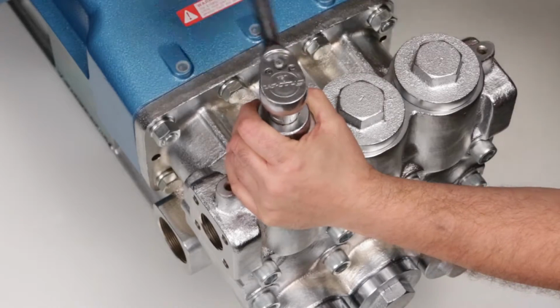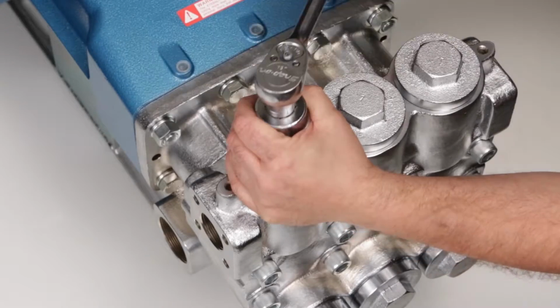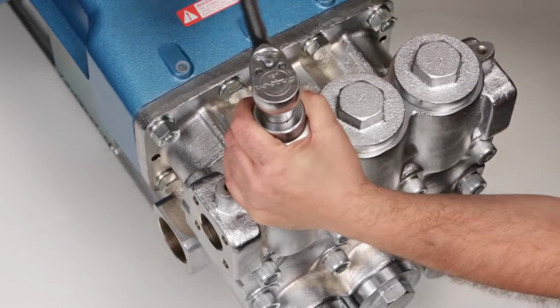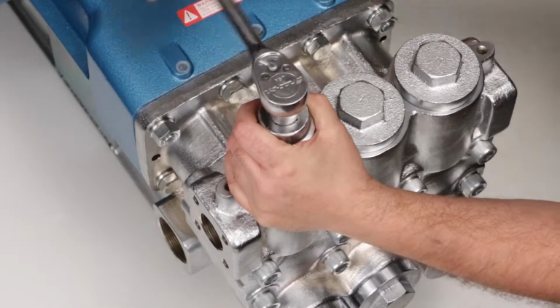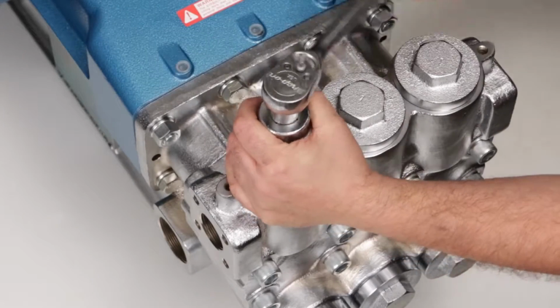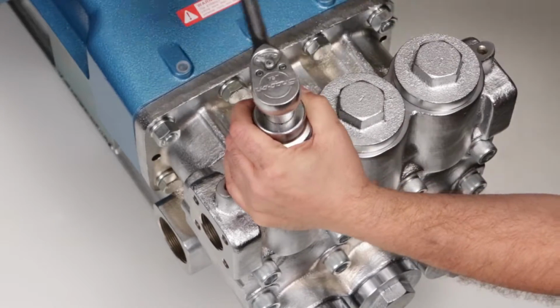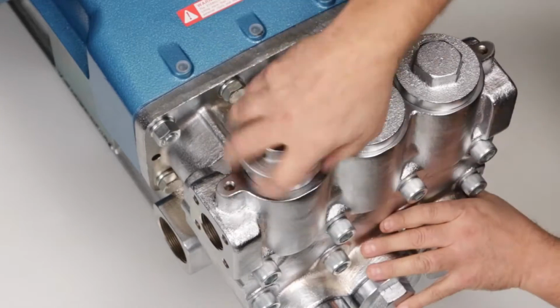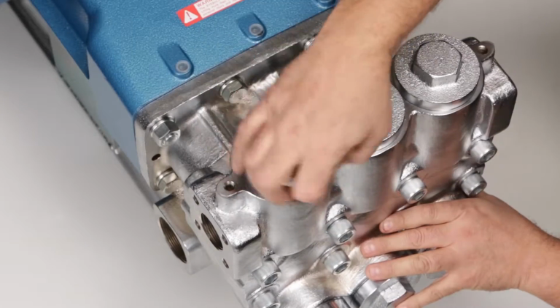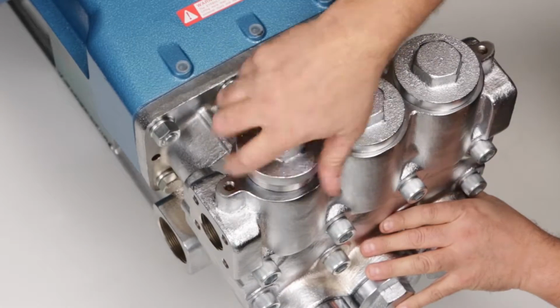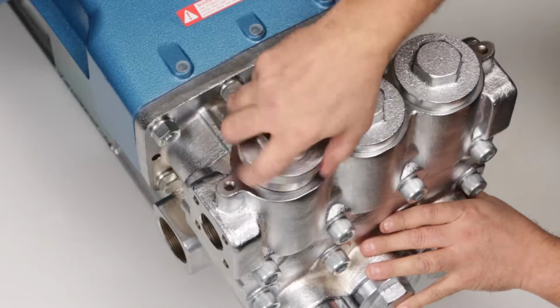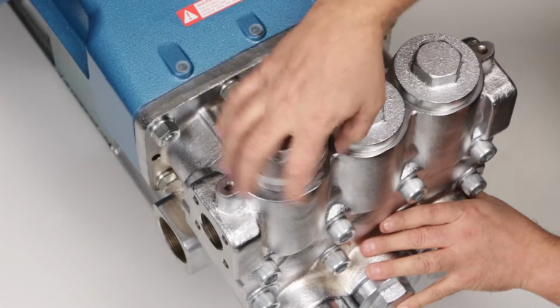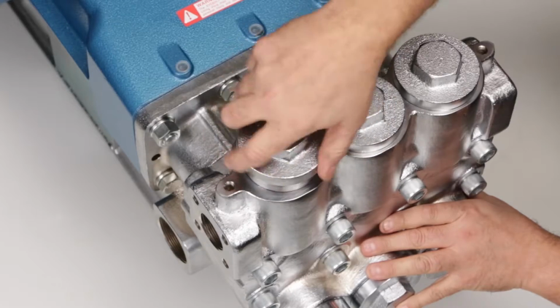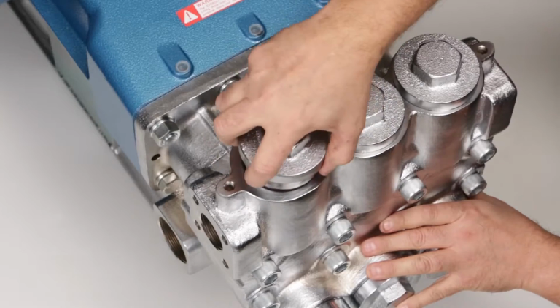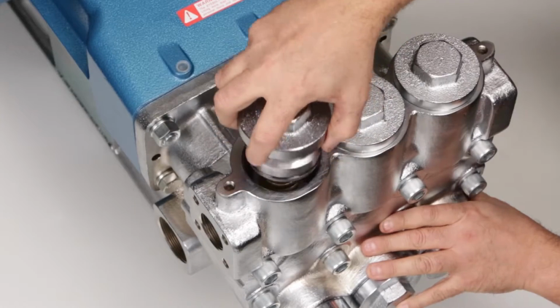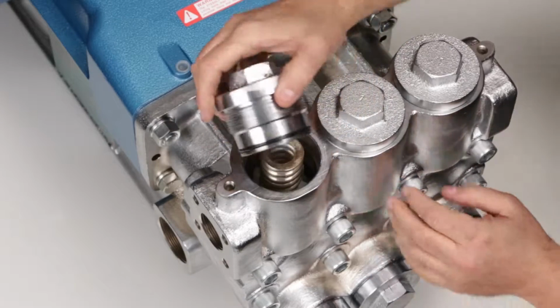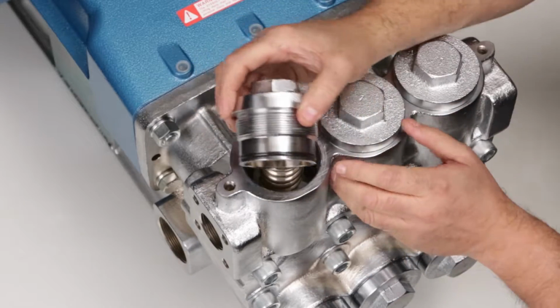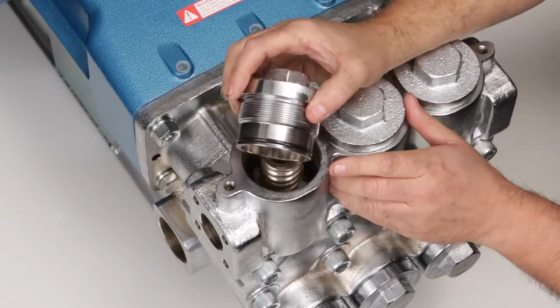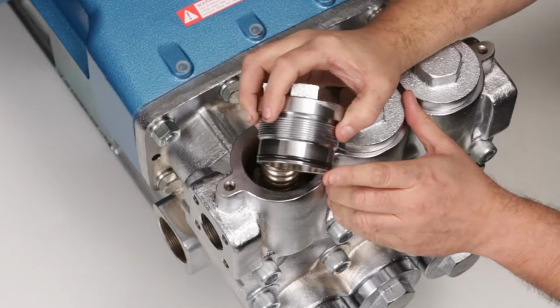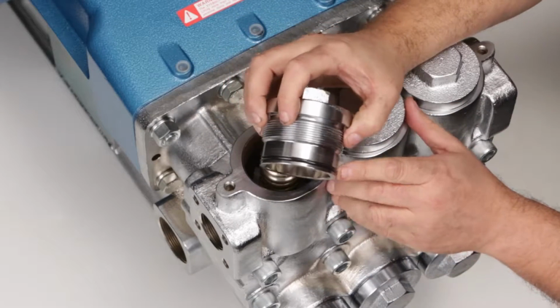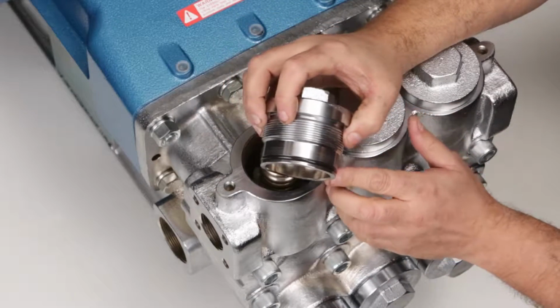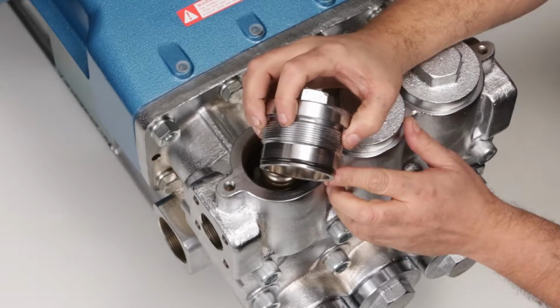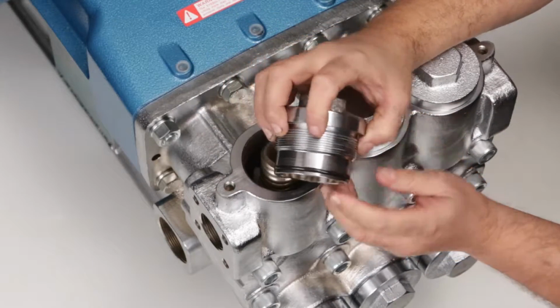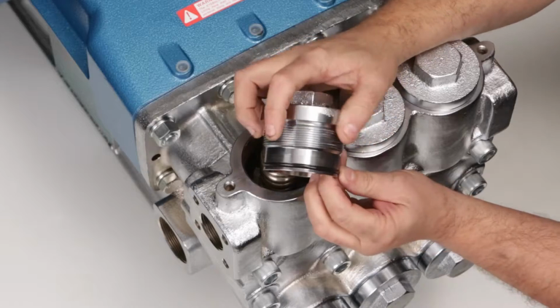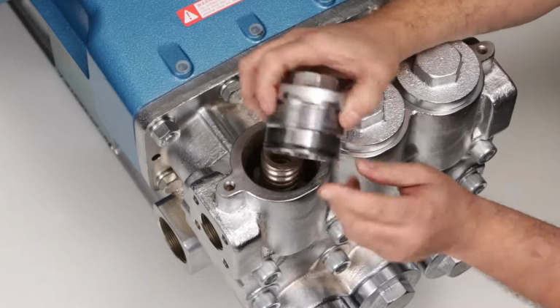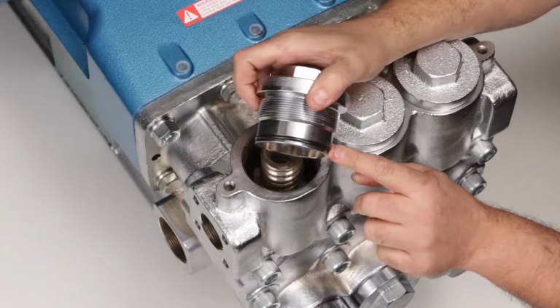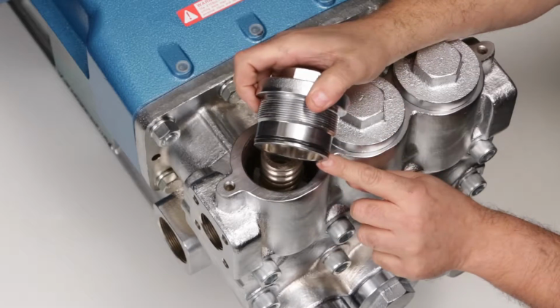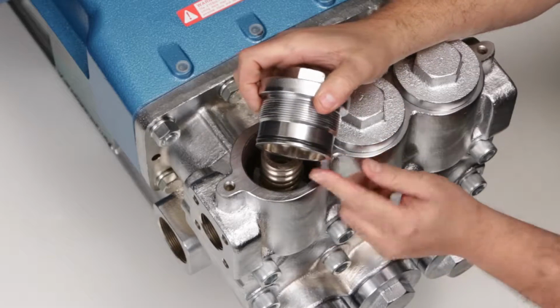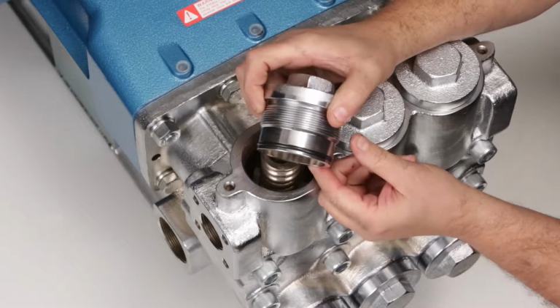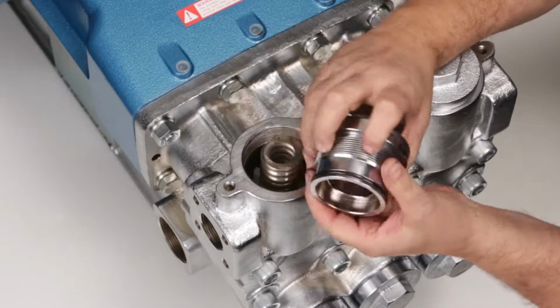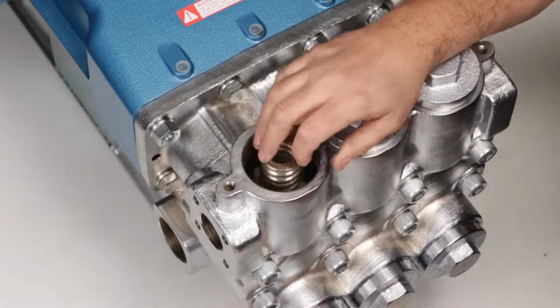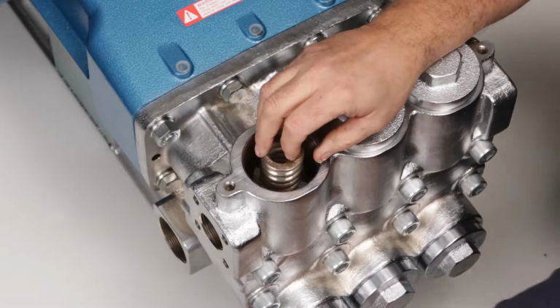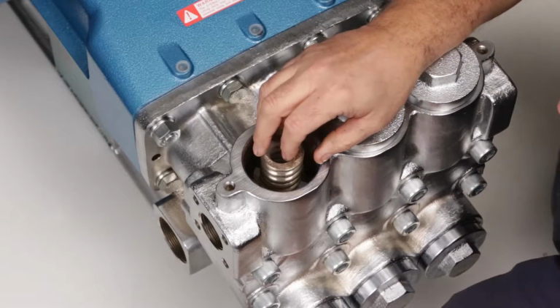Begin by removing the valve plugs using a 41mm socket. After removing the valve plugs, inspect O-rings for cuts, nicks, or damage. A new O-ring is included with the valve kit.